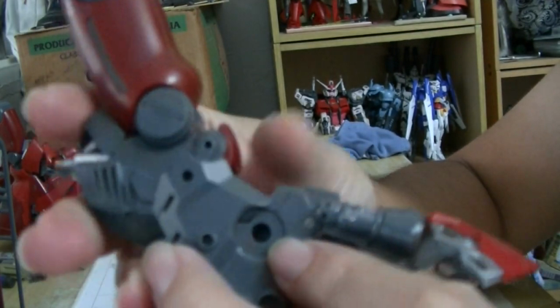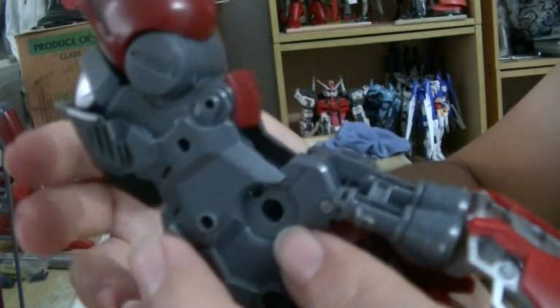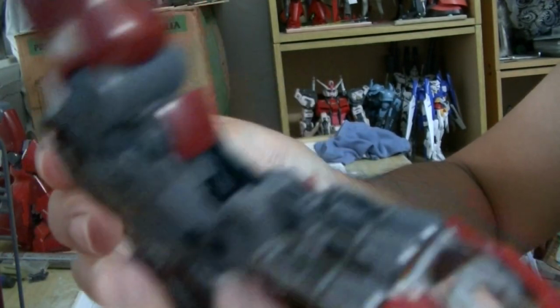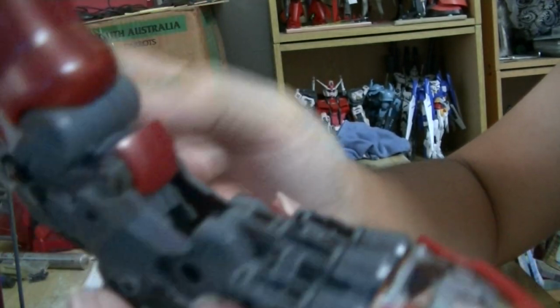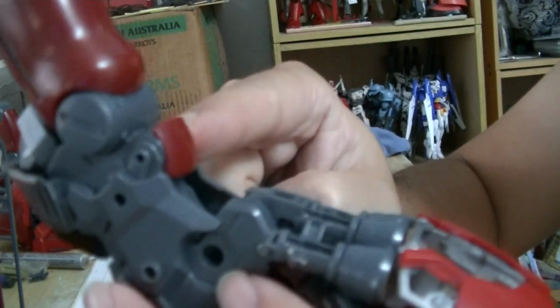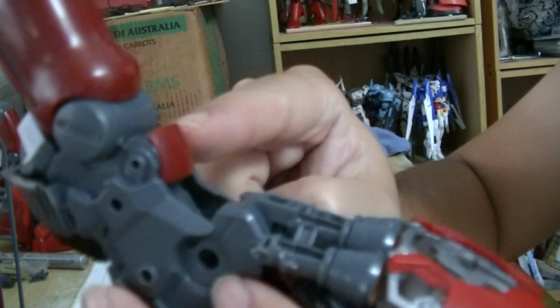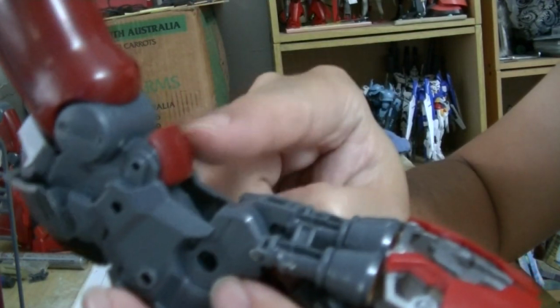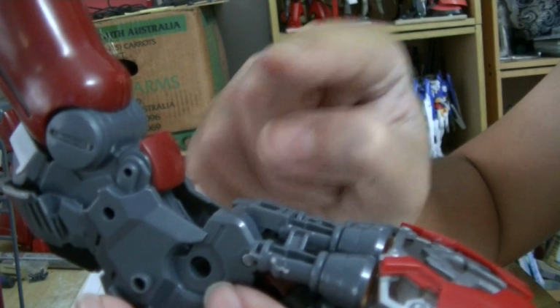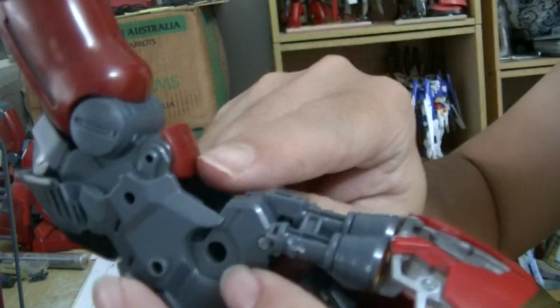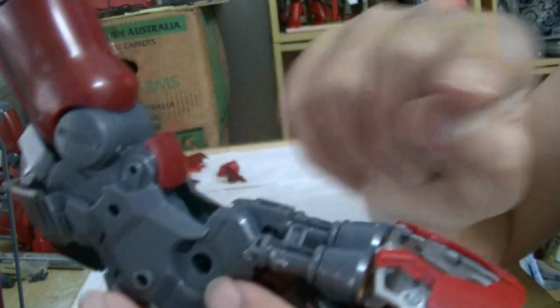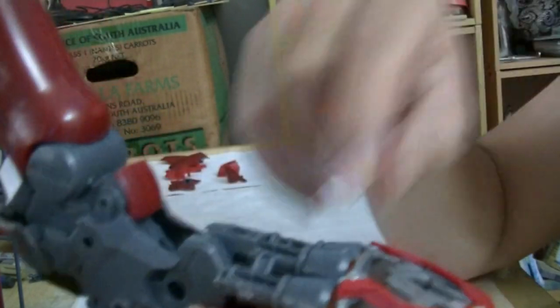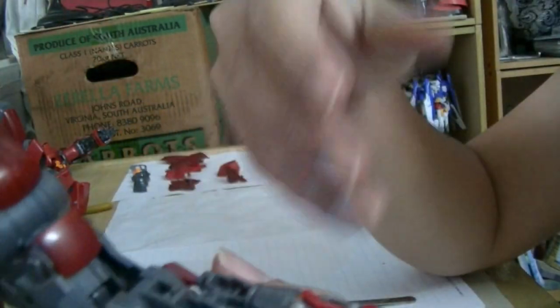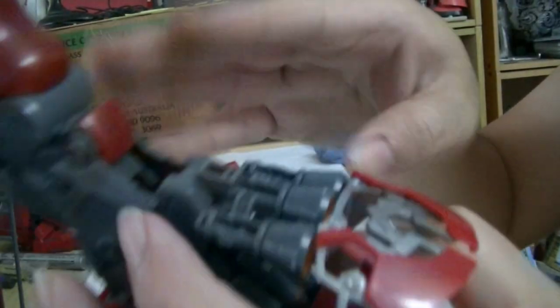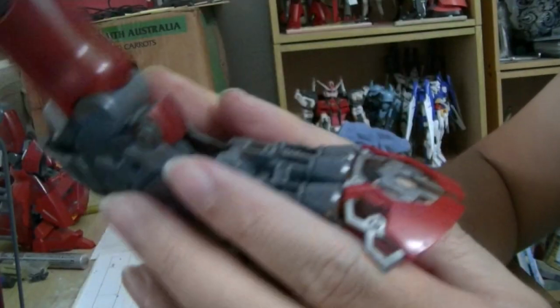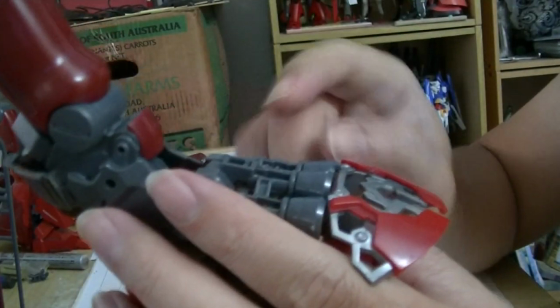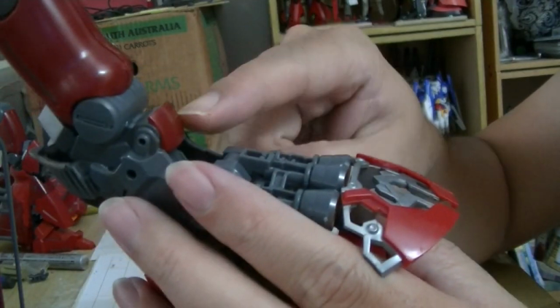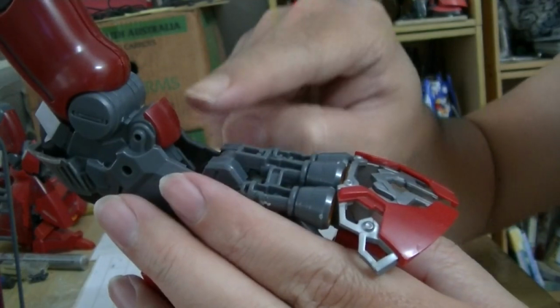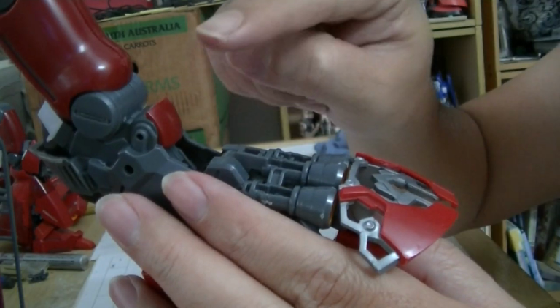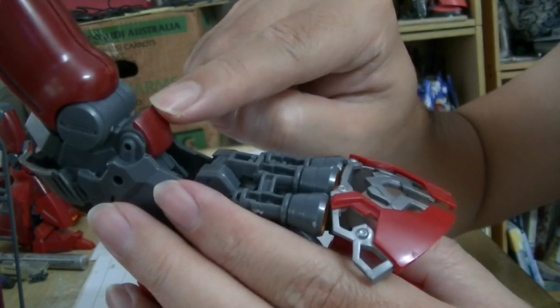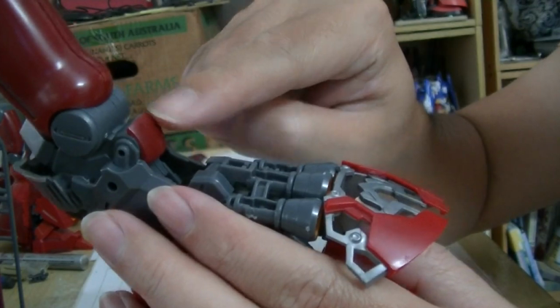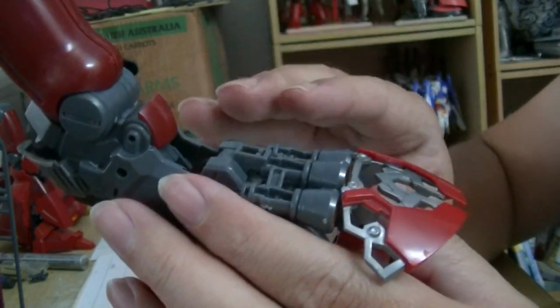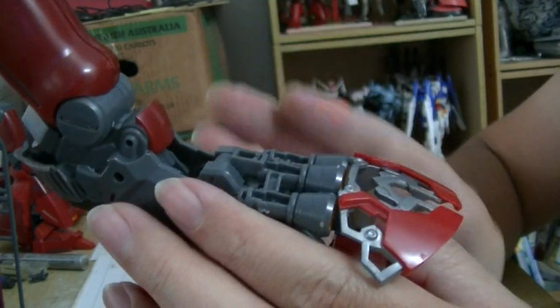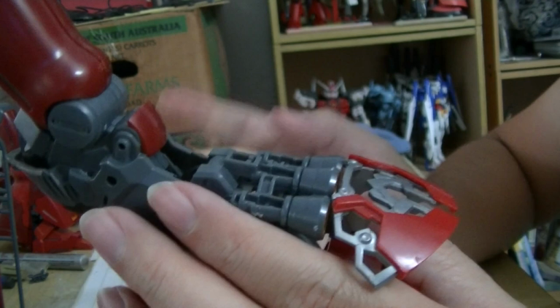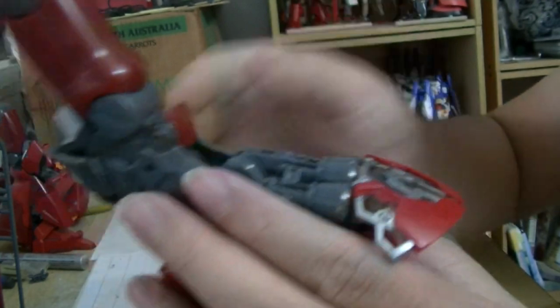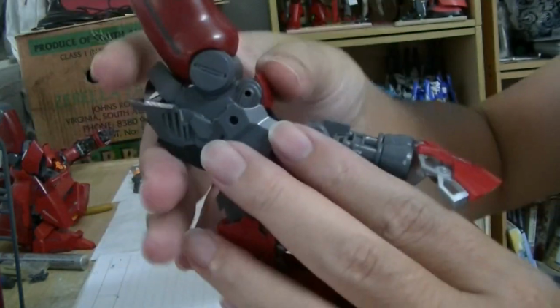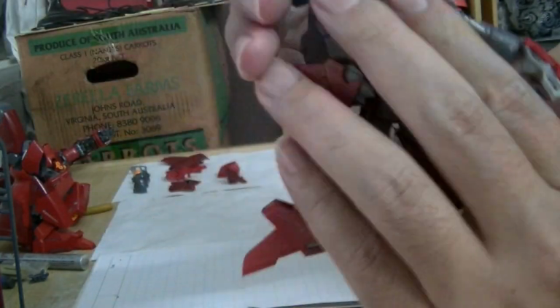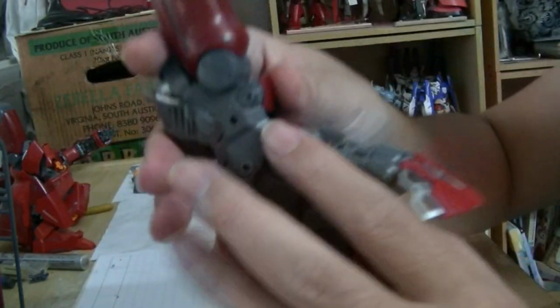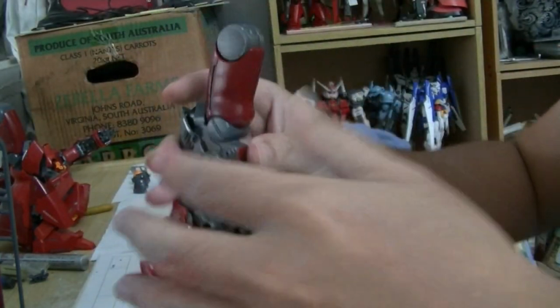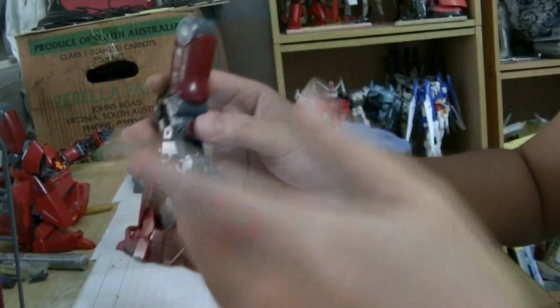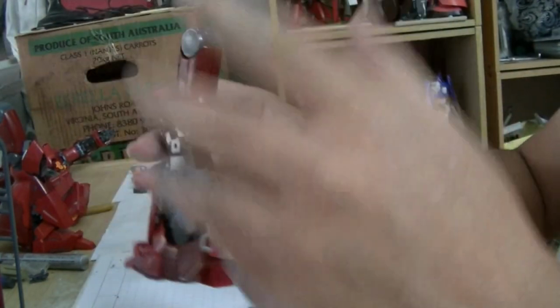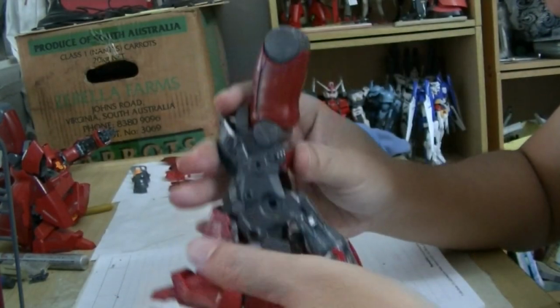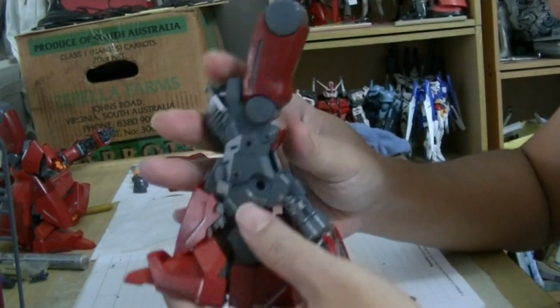Put that piece in first. After you put all the armor, if you then try to put this in, you'll have to take out the armor again. So do this one first — the instruction is wrong.